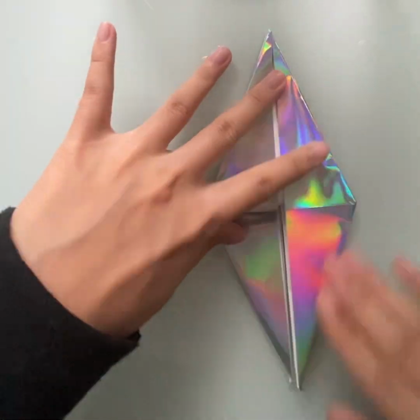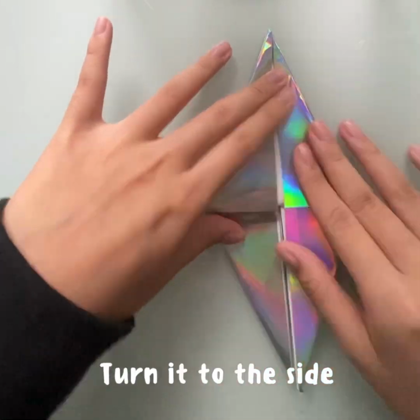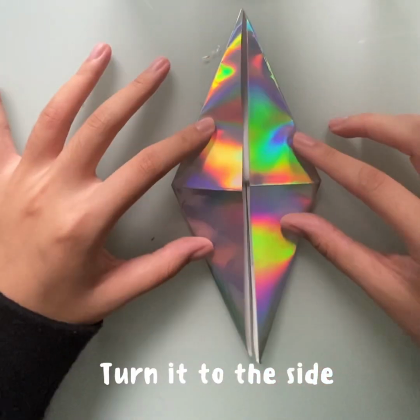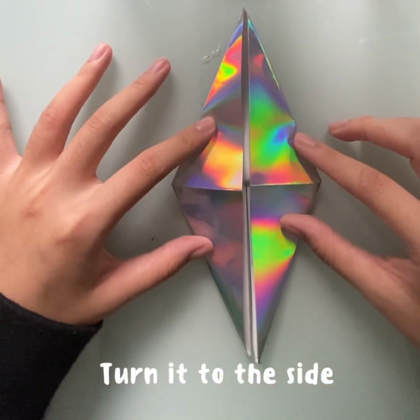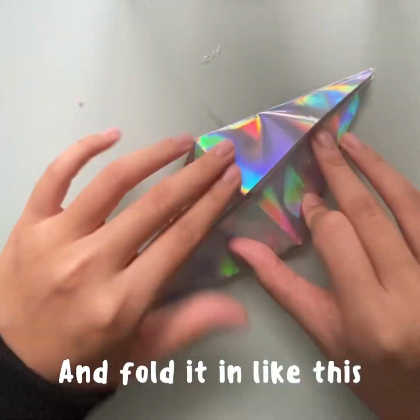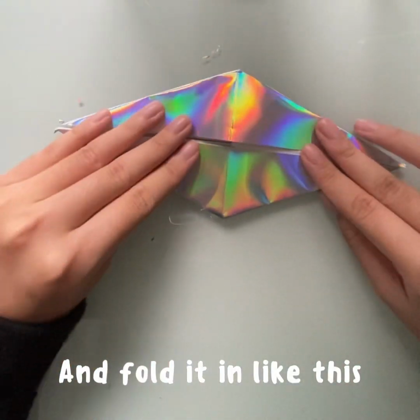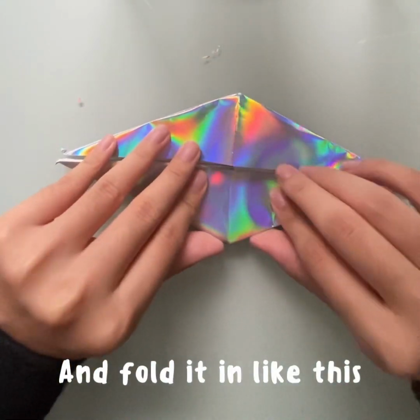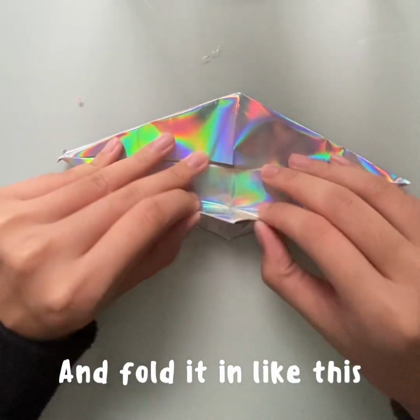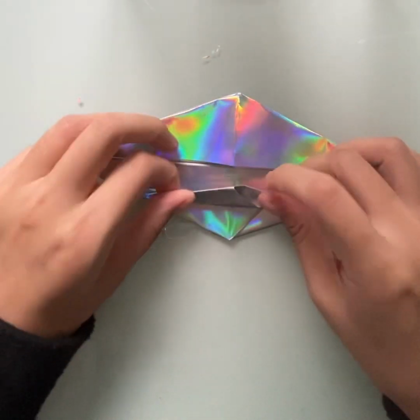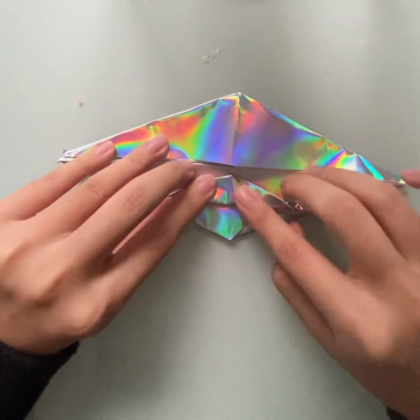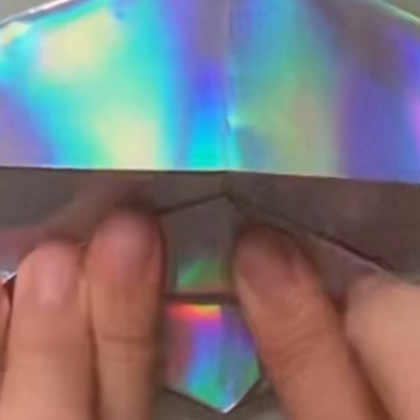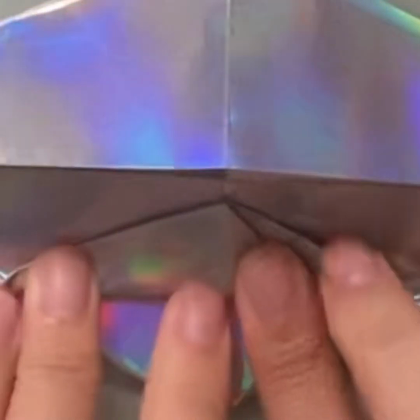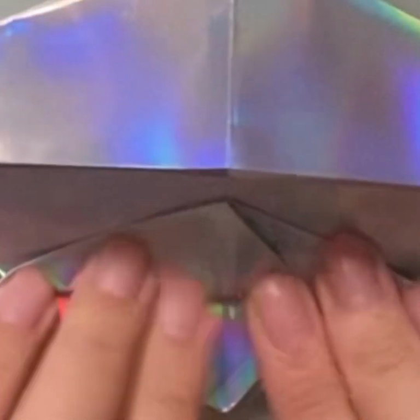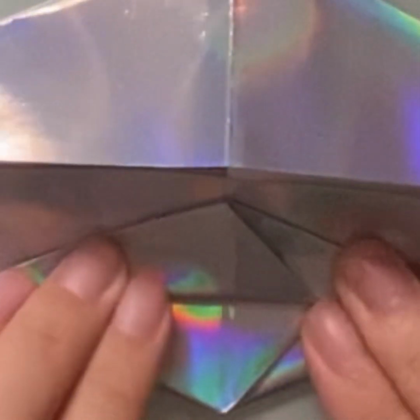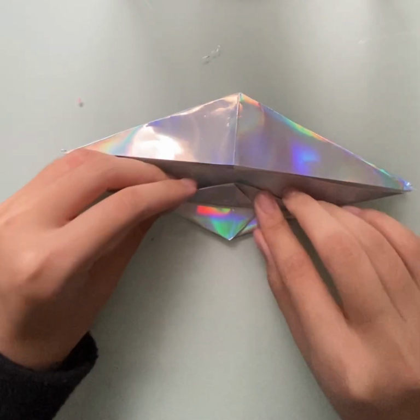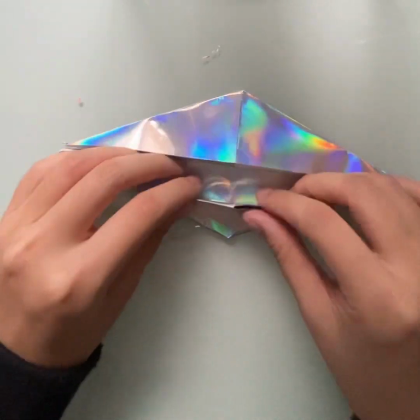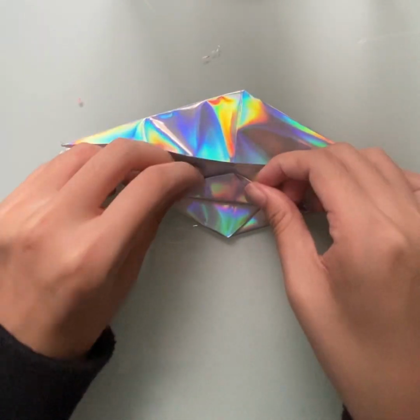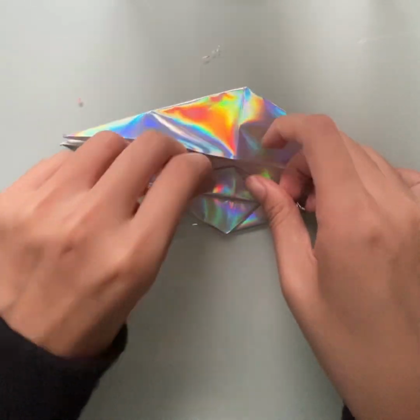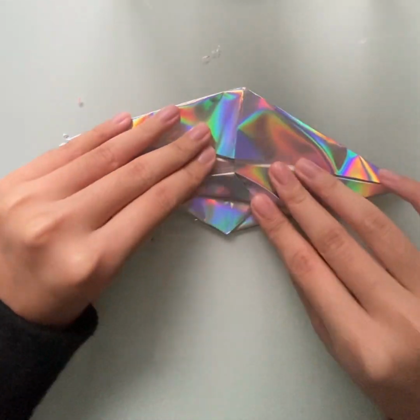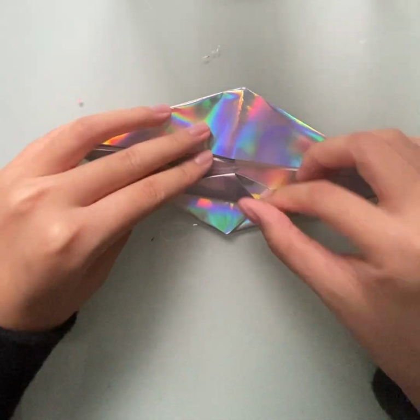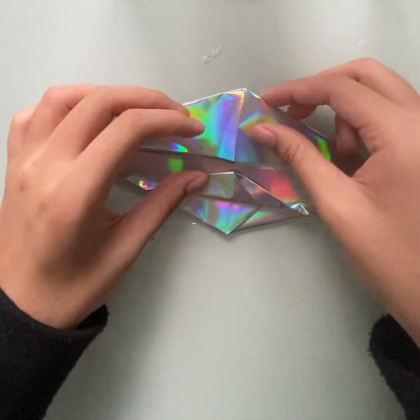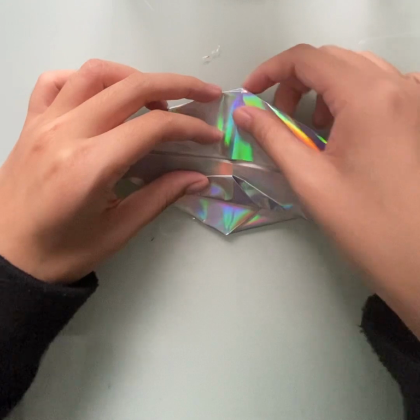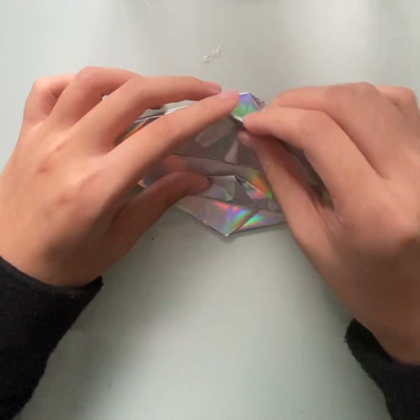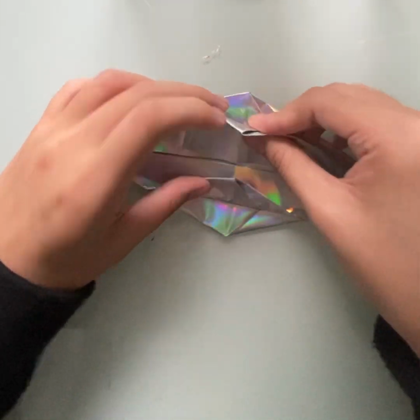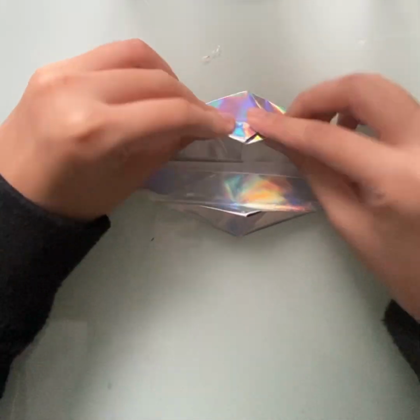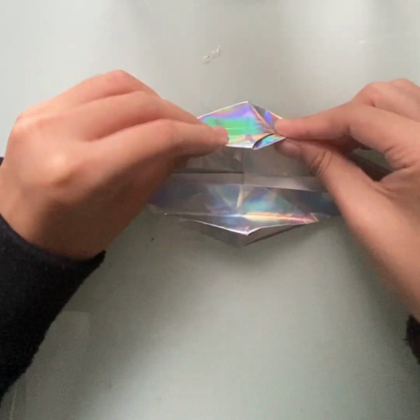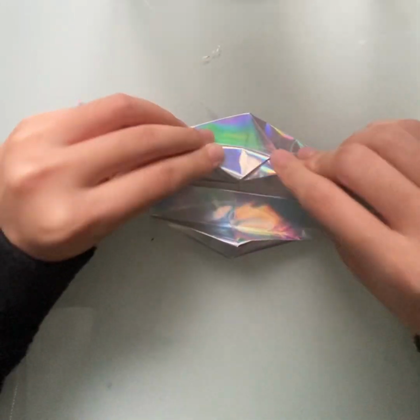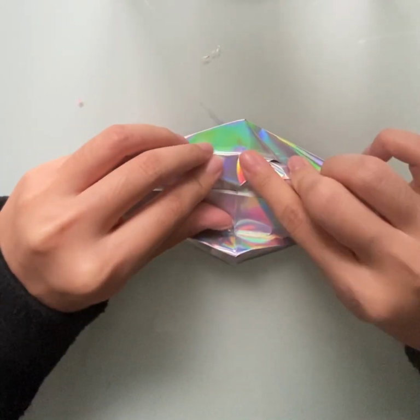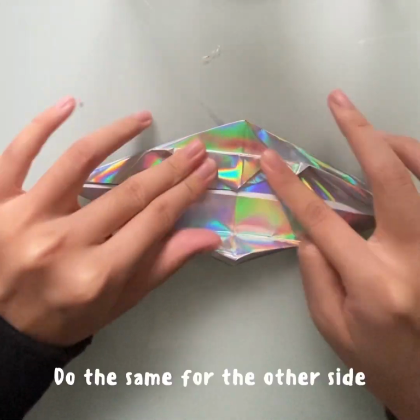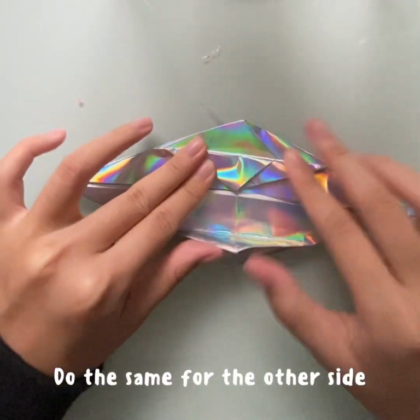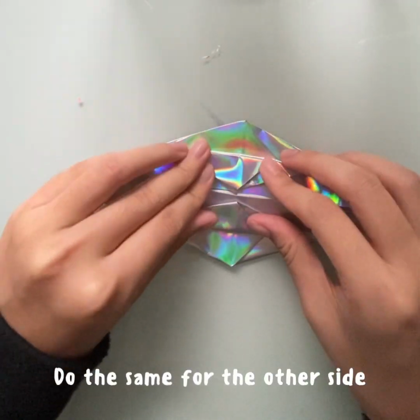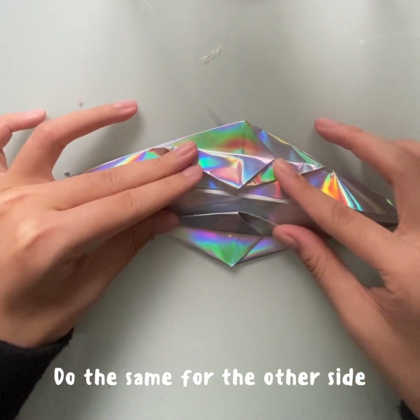Turn it to the side, and fold it in like this. Do the same for the other side.